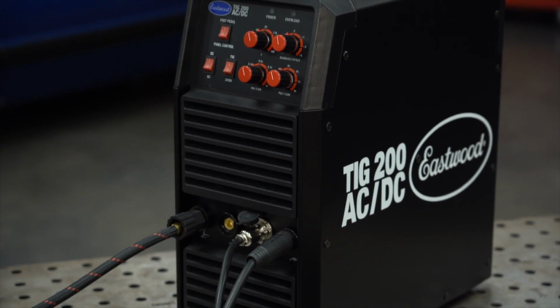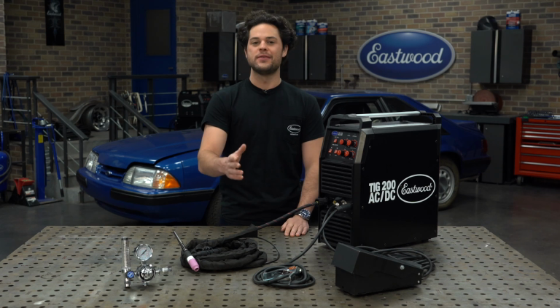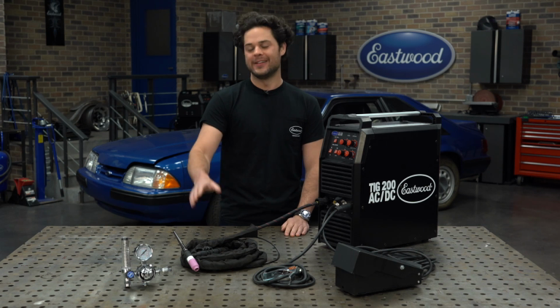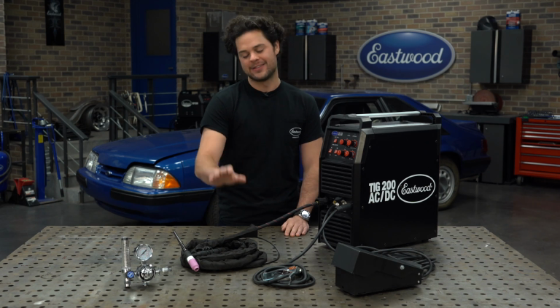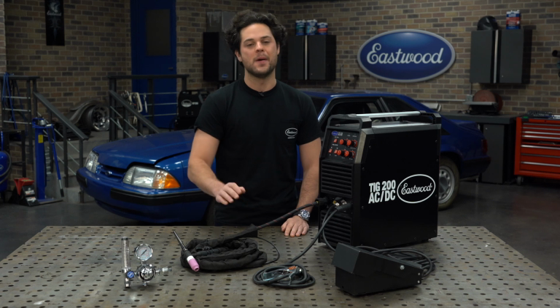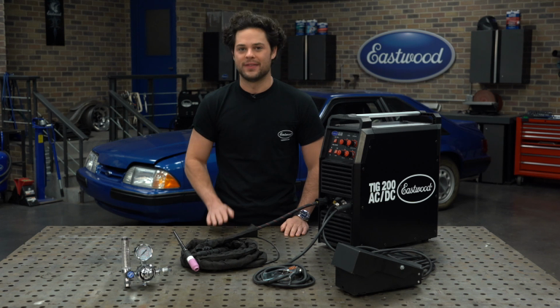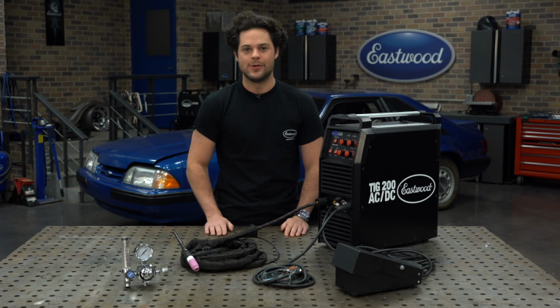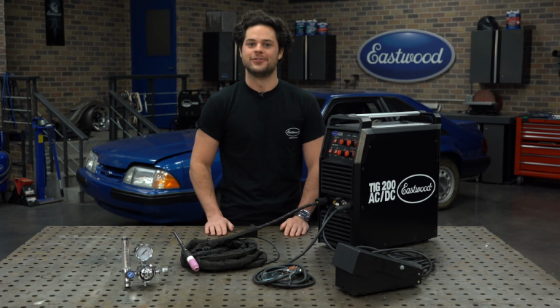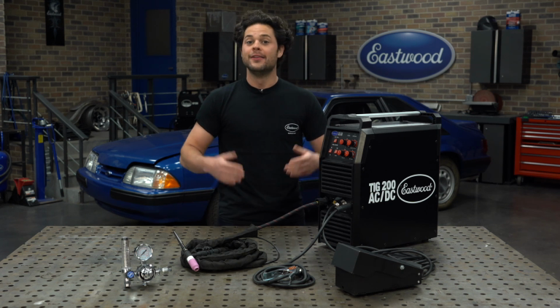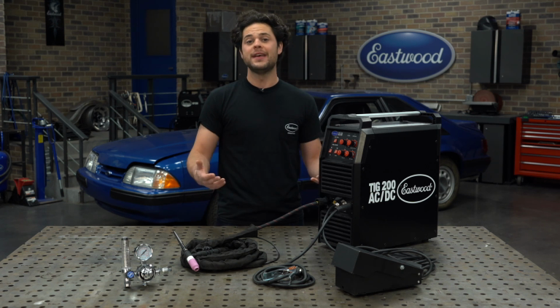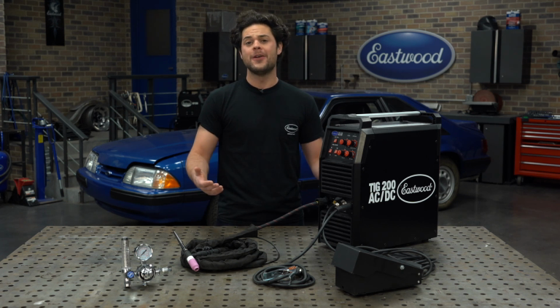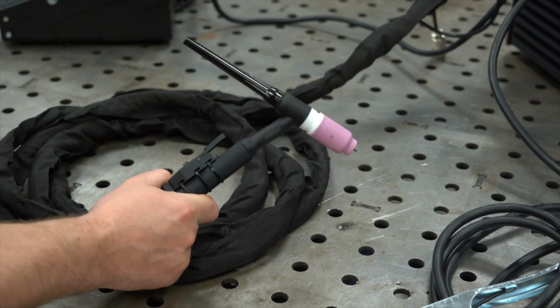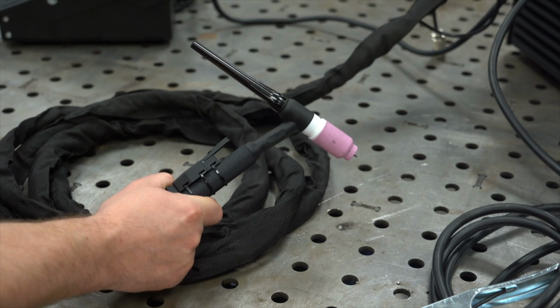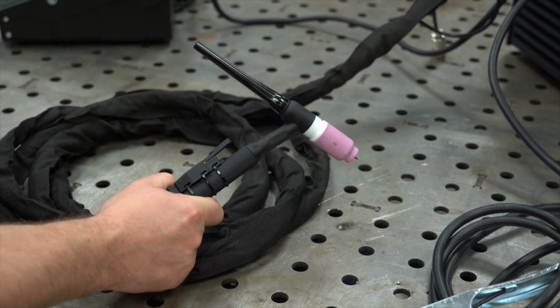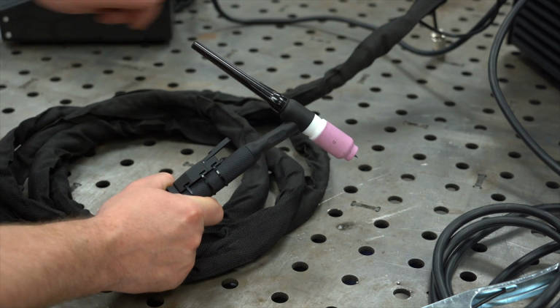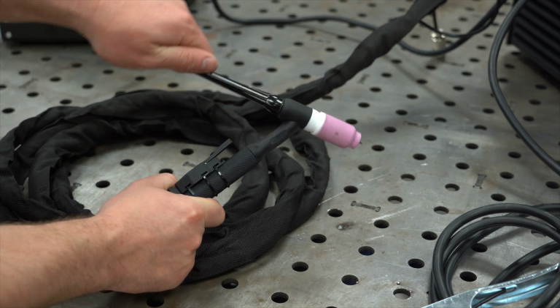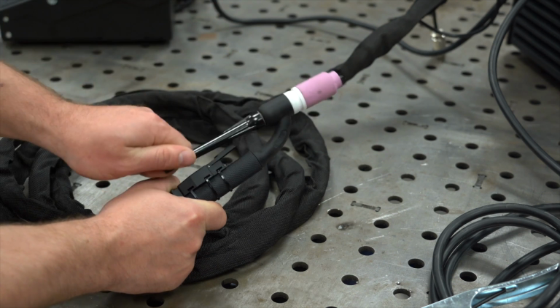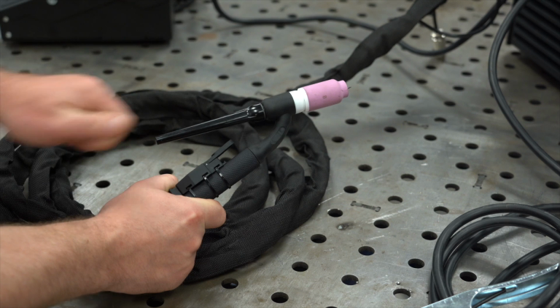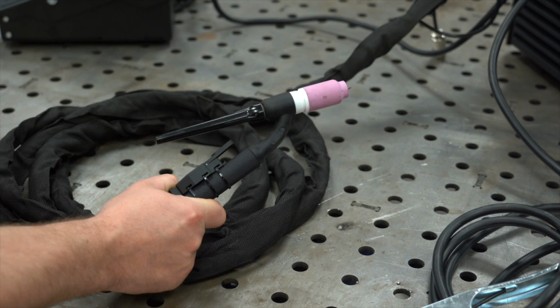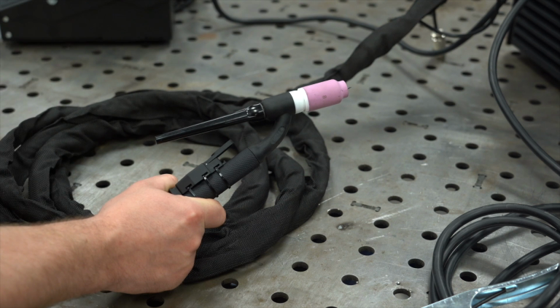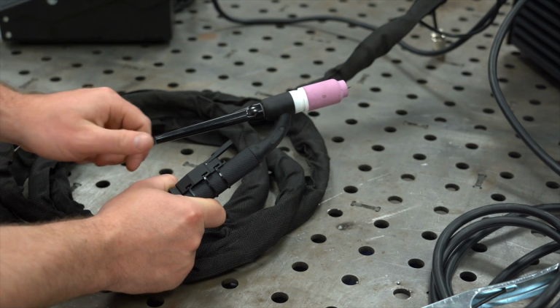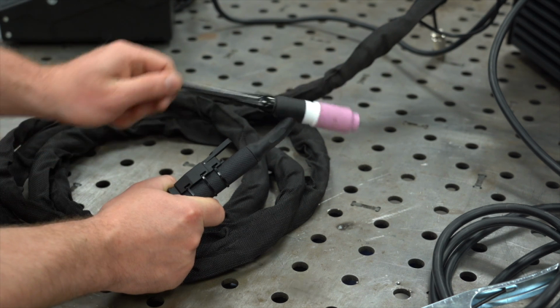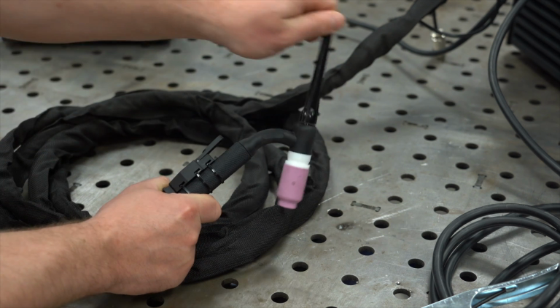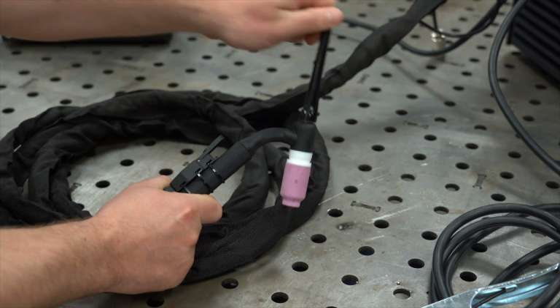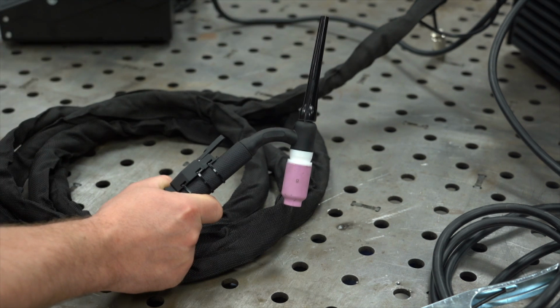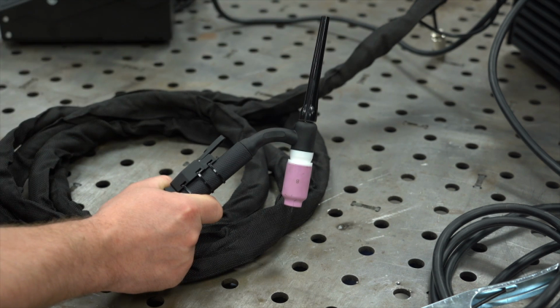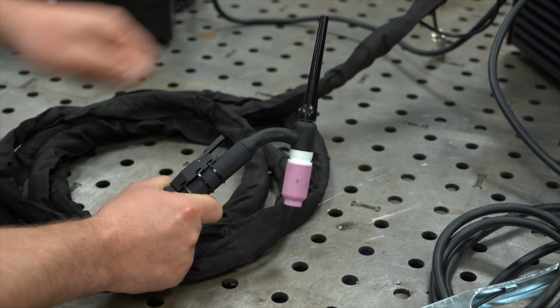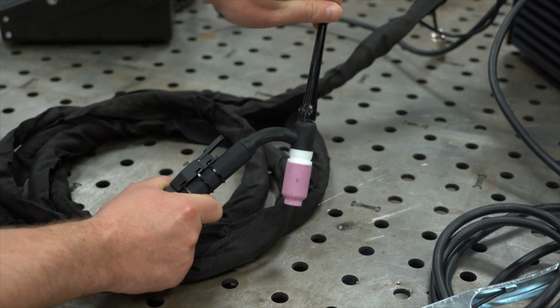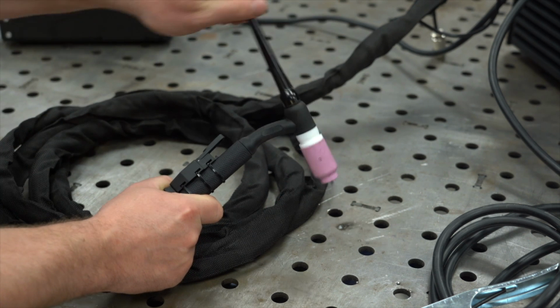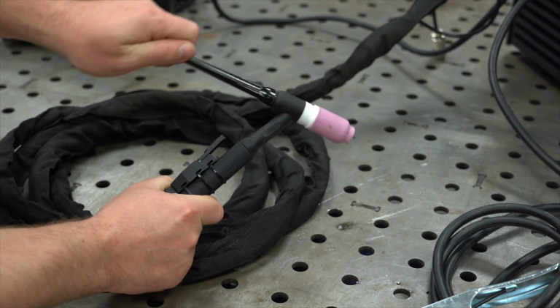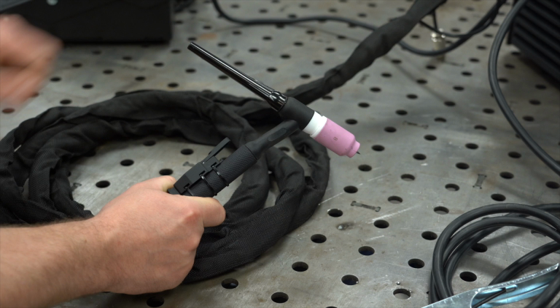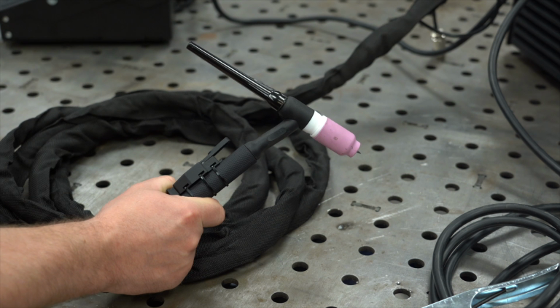First things first, let's talk about this torch. The new TIG 200 AC-DC includes a flex head torch. Something like this will allow you to get as comfortable as possible when welding, therefore giving you the best puddle control.